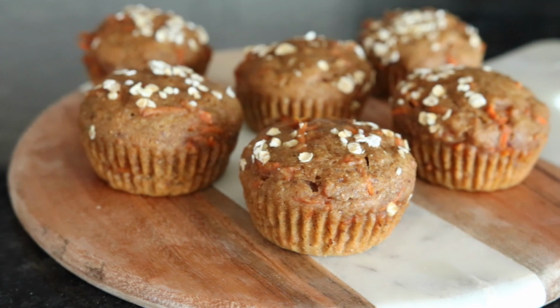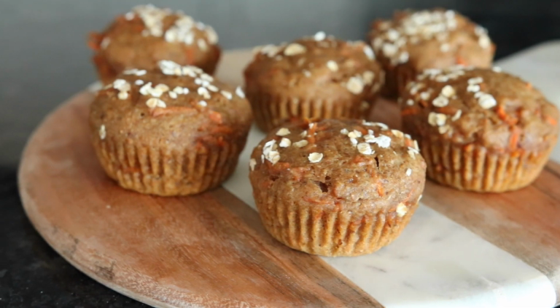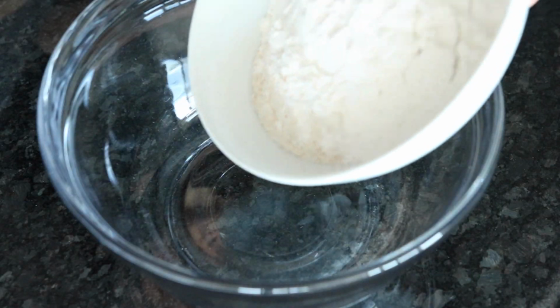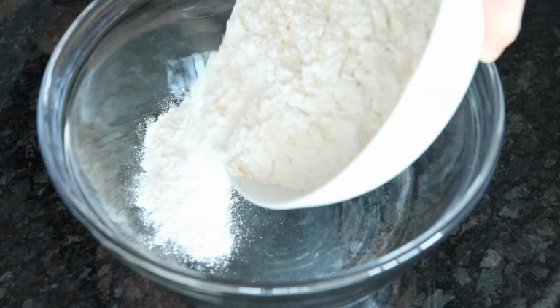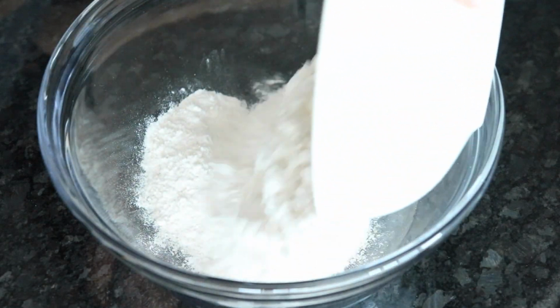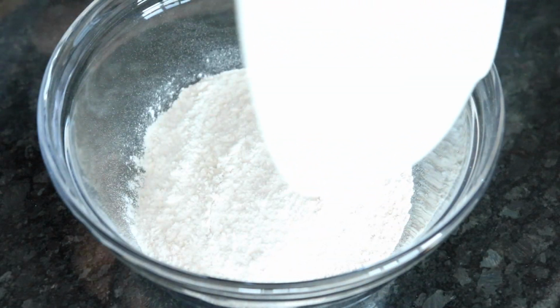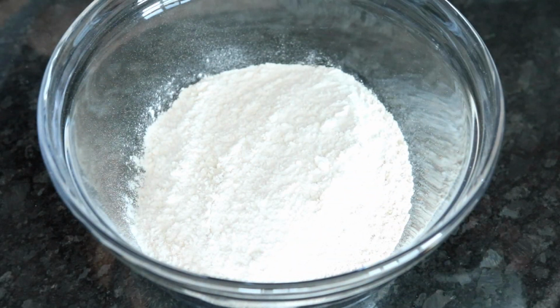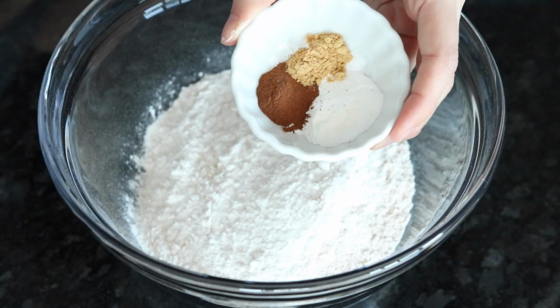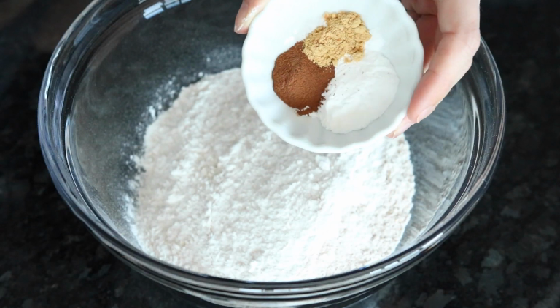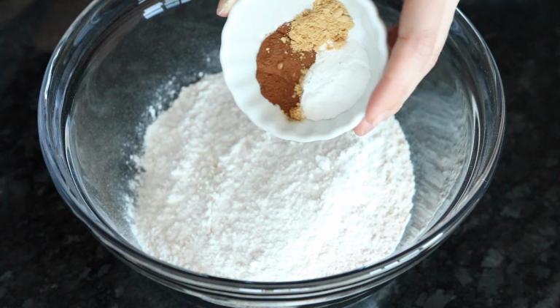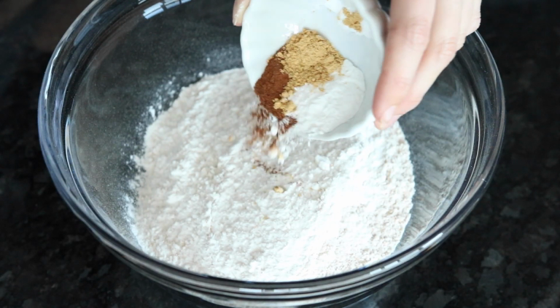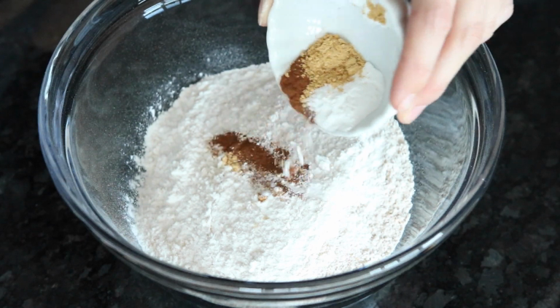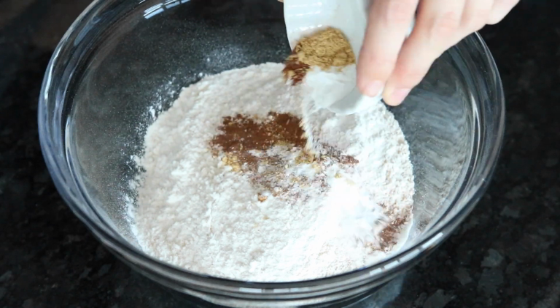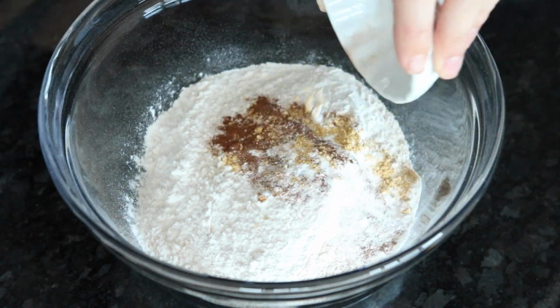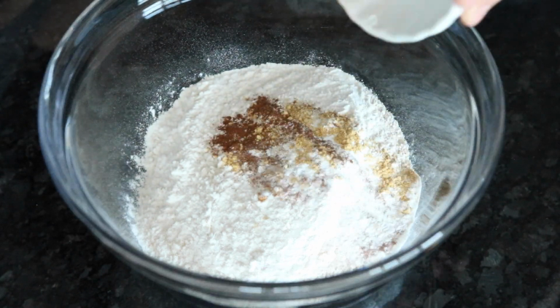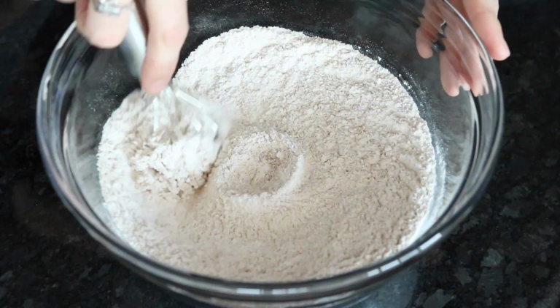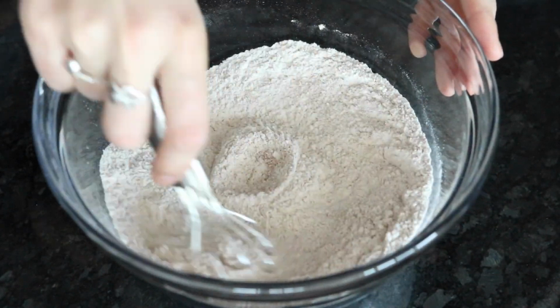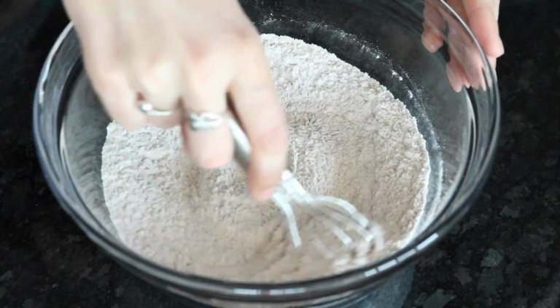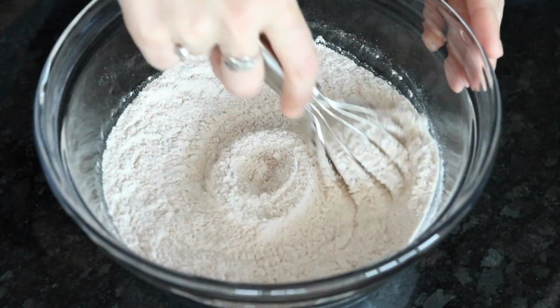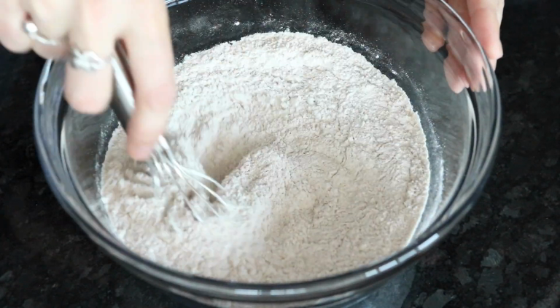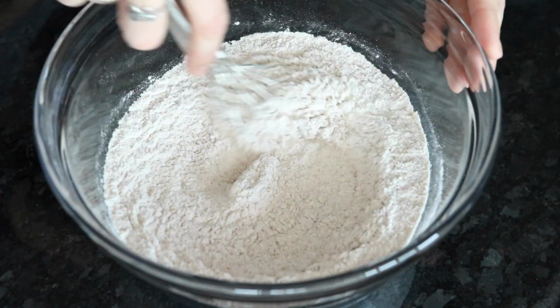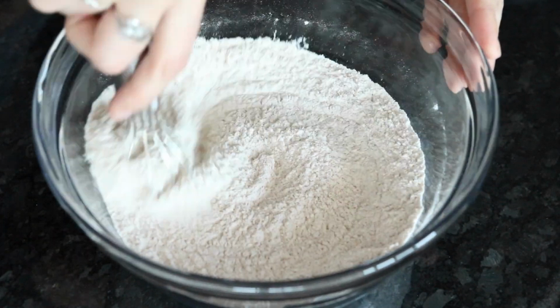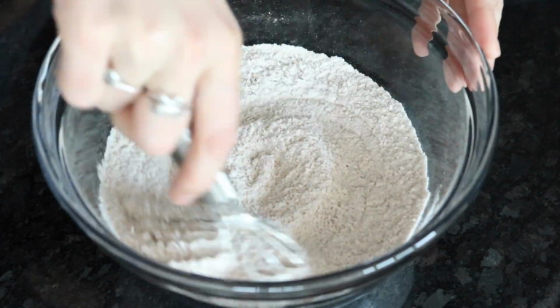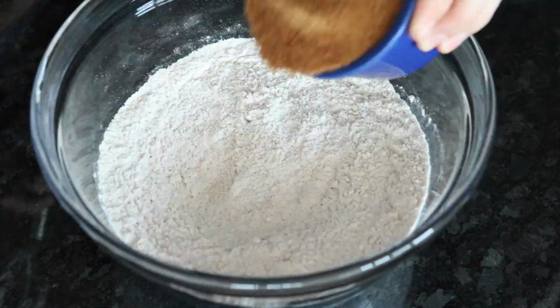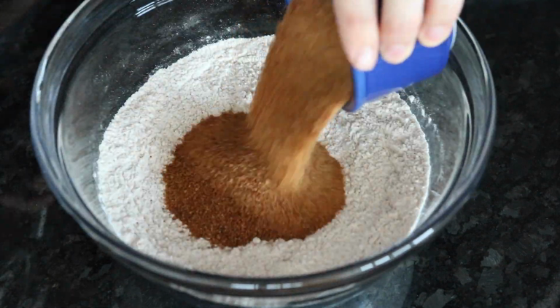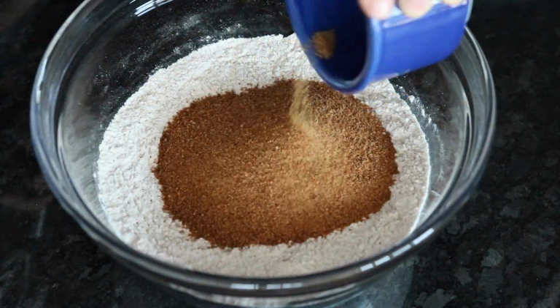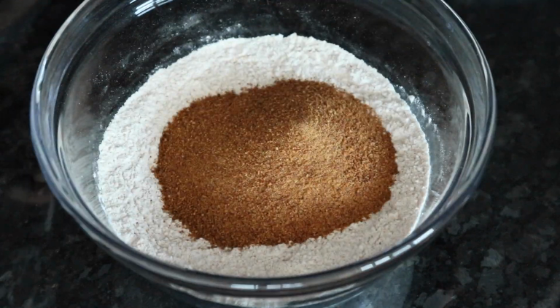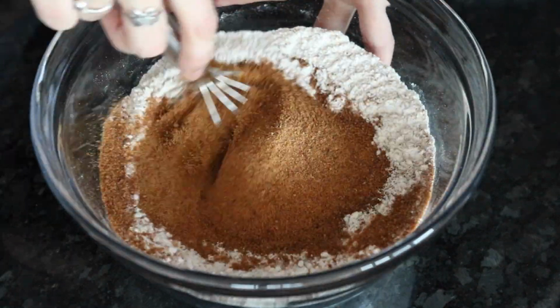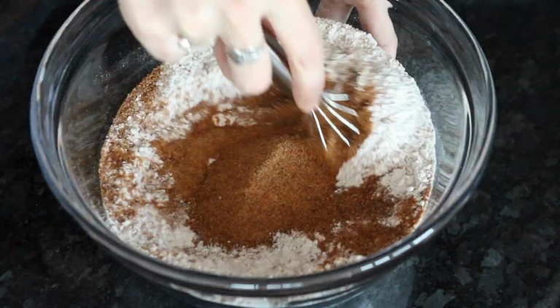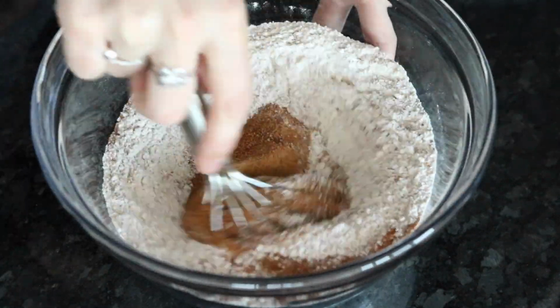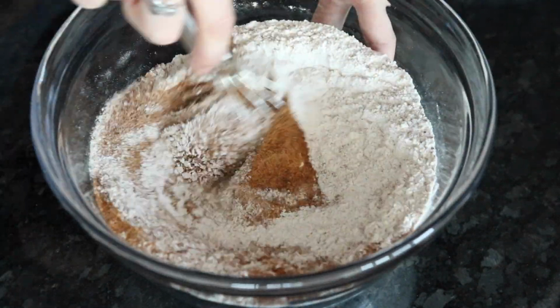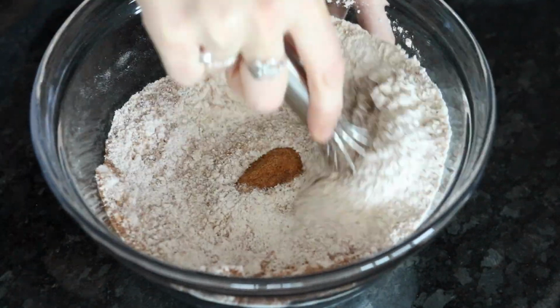The first thing we're adding is some flour and then we're going to add baking powder, cinnamon, and ginger. Then just give that a quick whisk and then you're going to add sugar. I used coconut sugar but you could use brown sugar or any kind of sugar that you like.